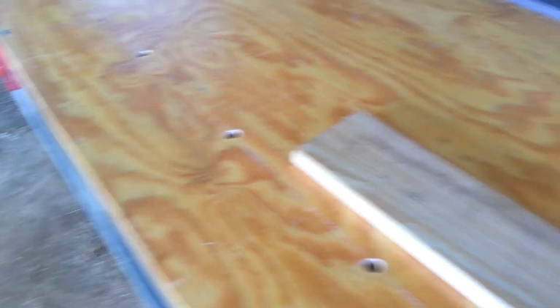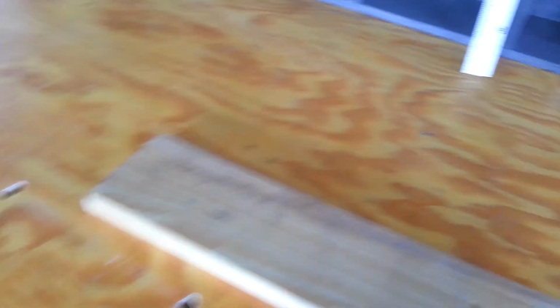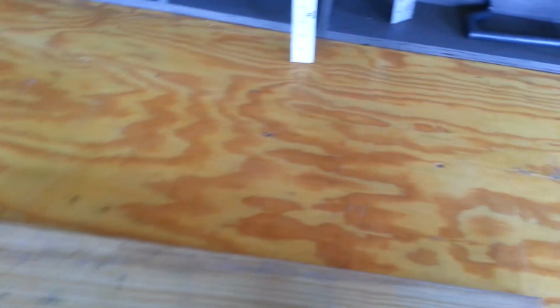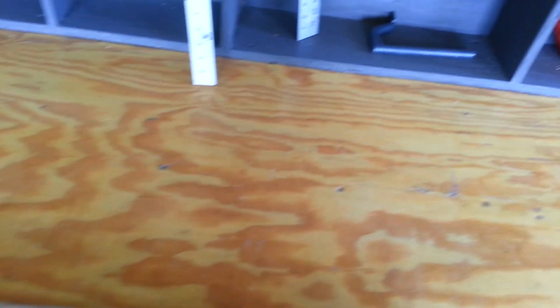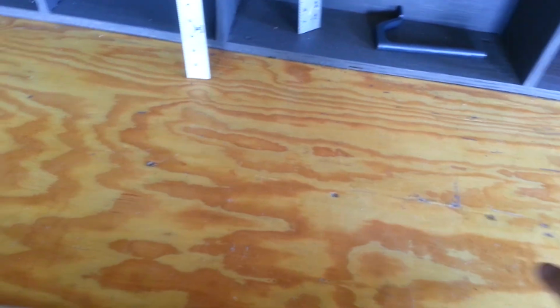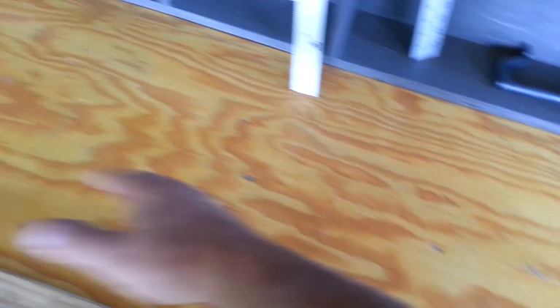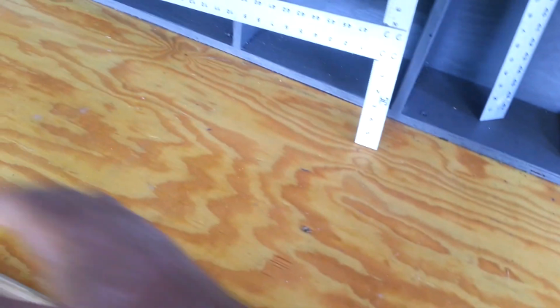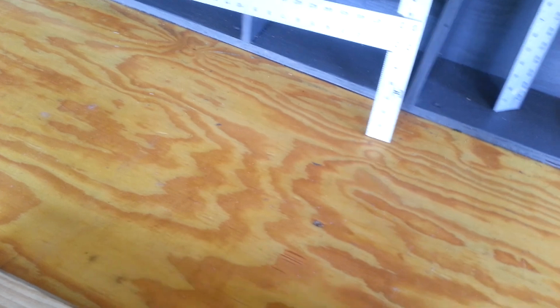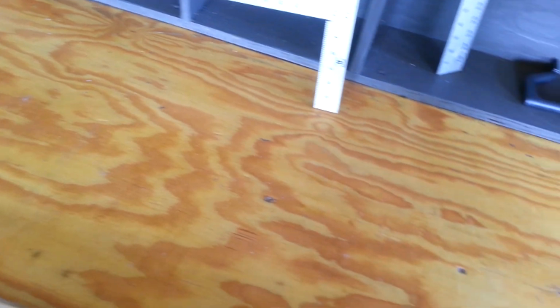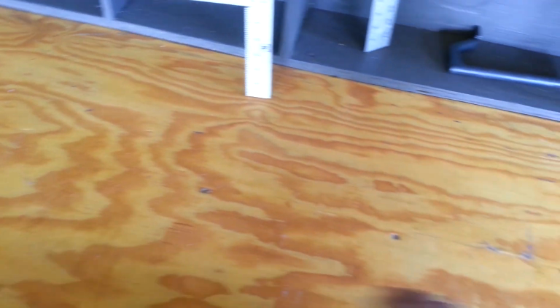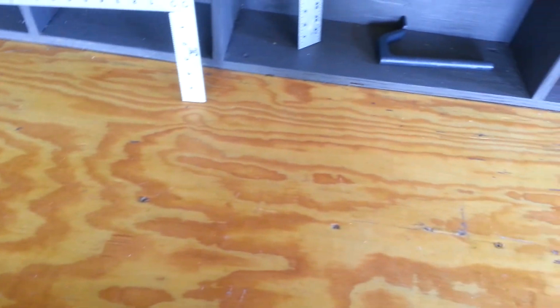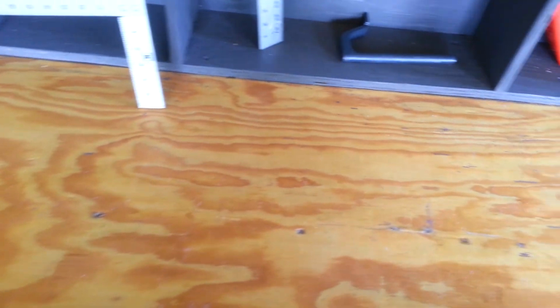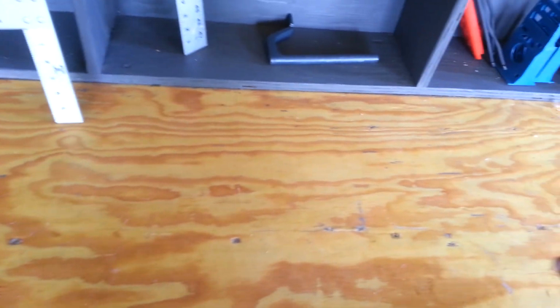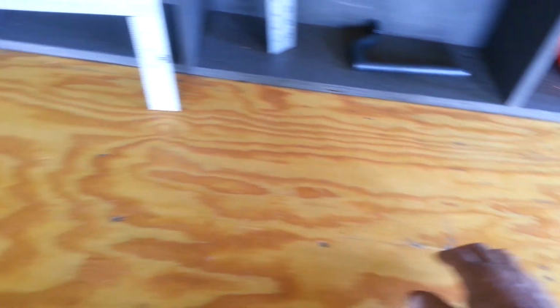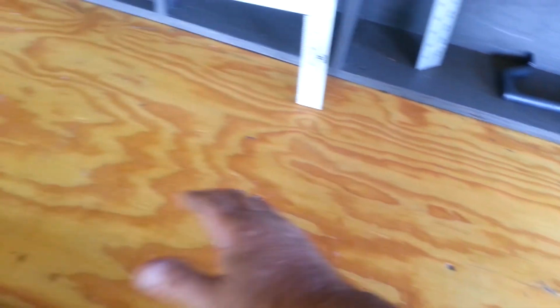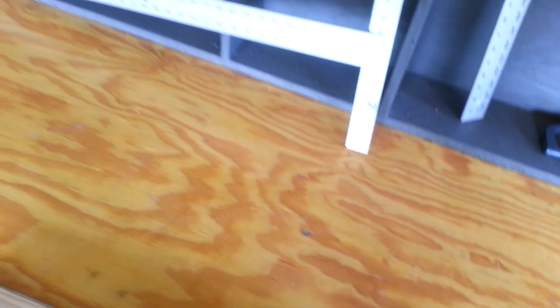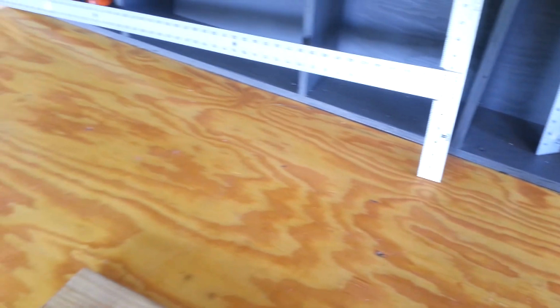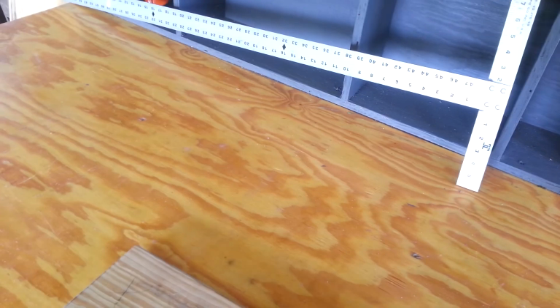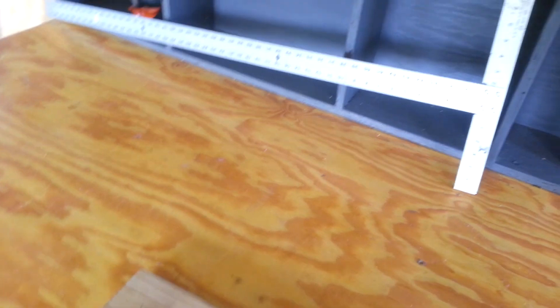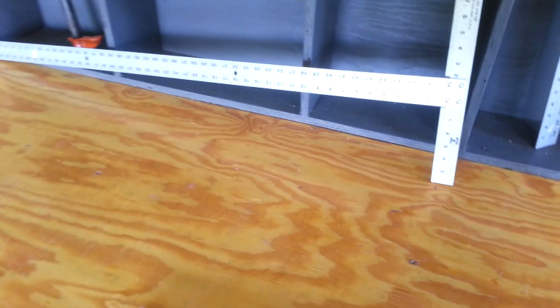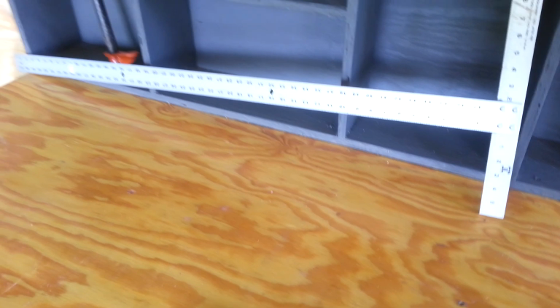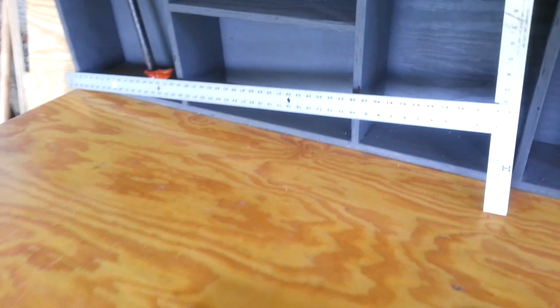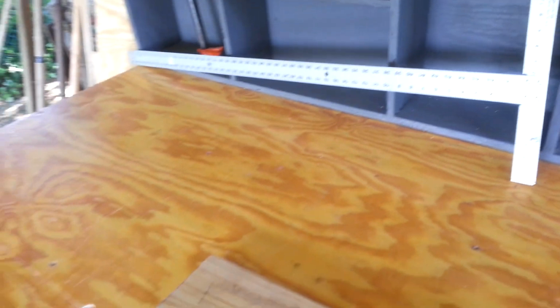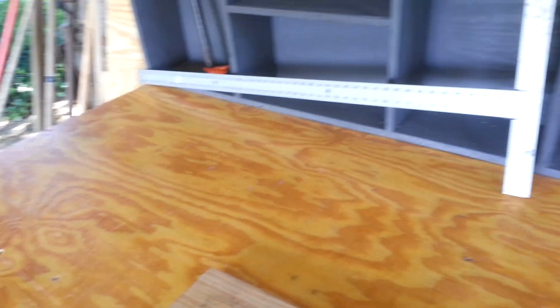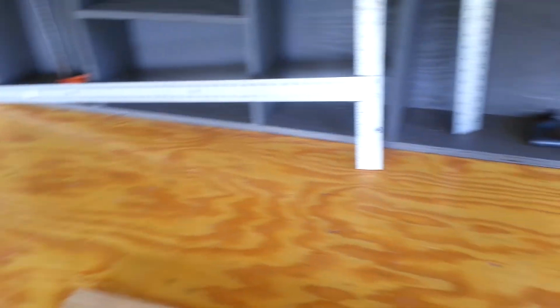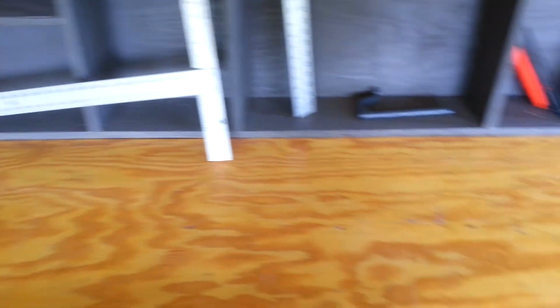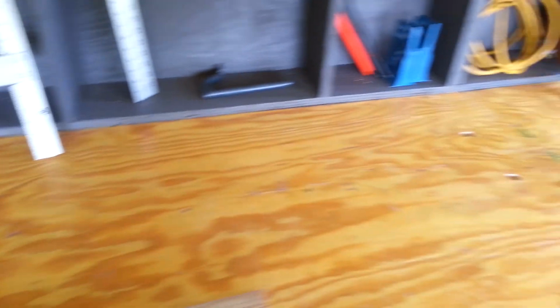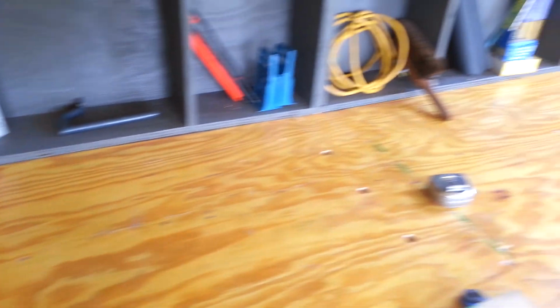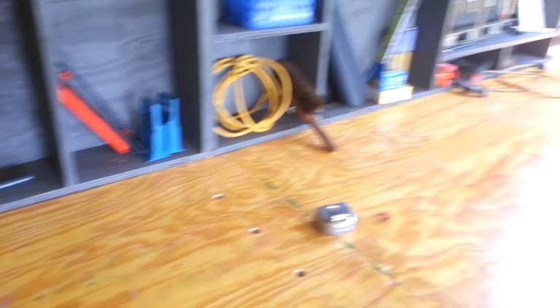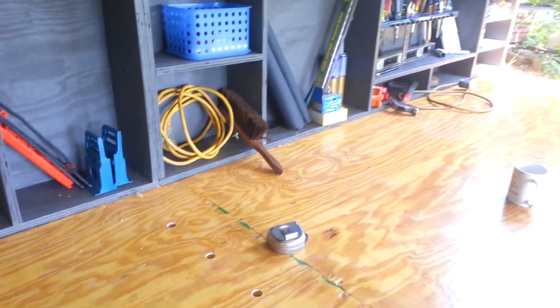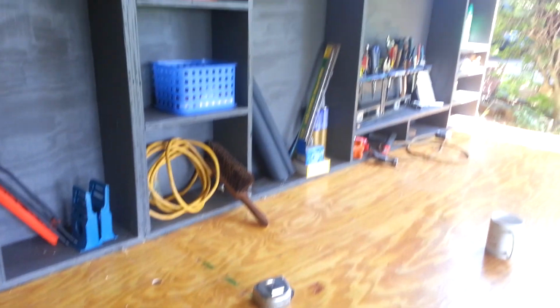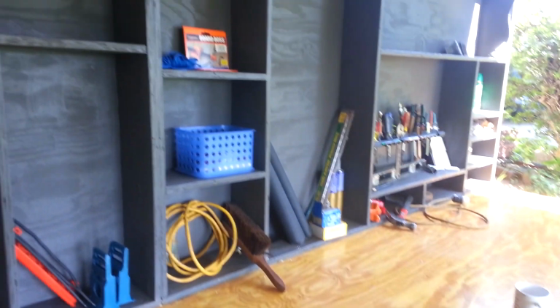I might drill some more holes — another line of holes. I don't know. I want to make sure what I want to do first, before I start drilling a bunch of holes. That's about it.